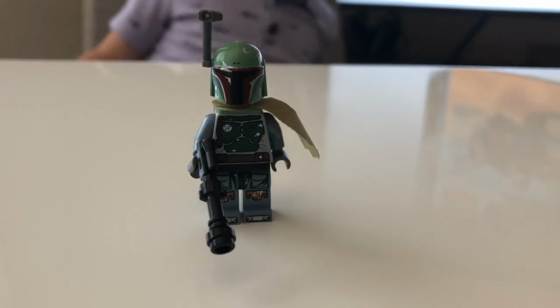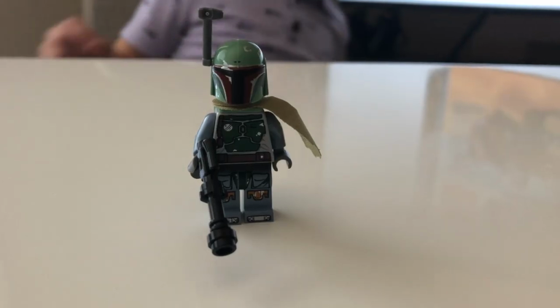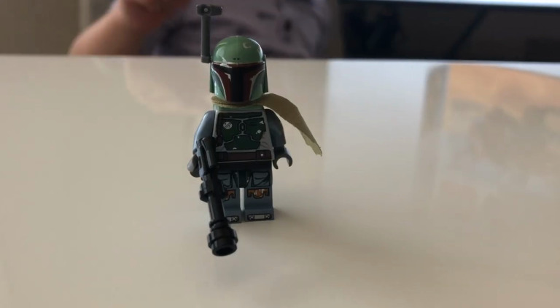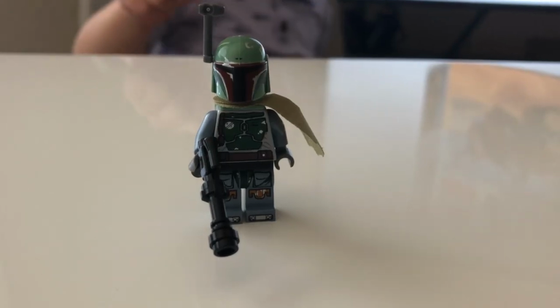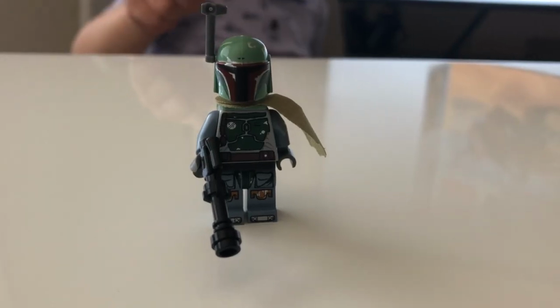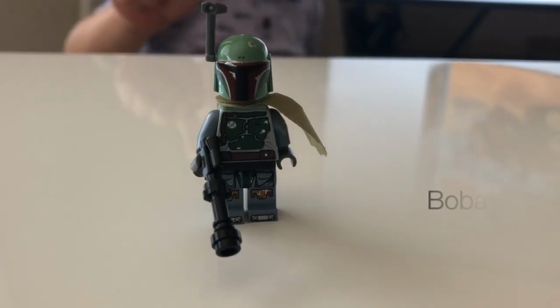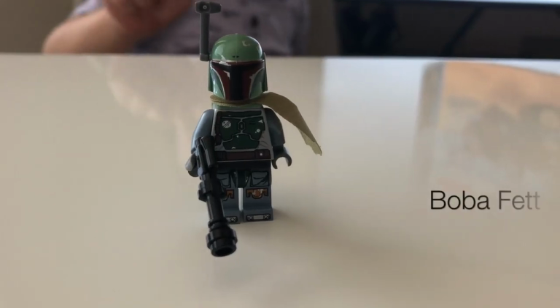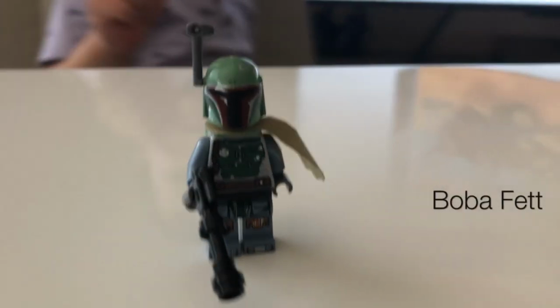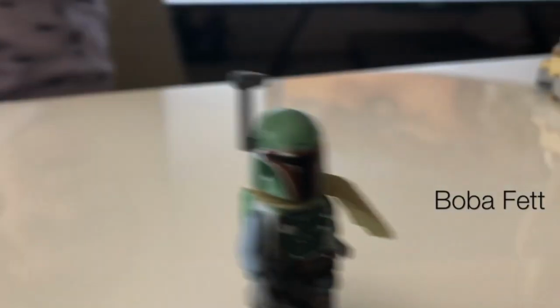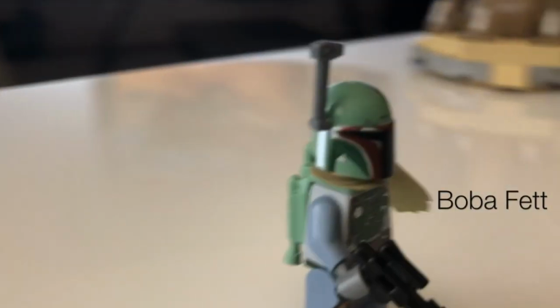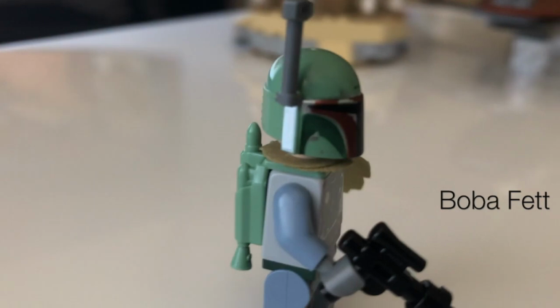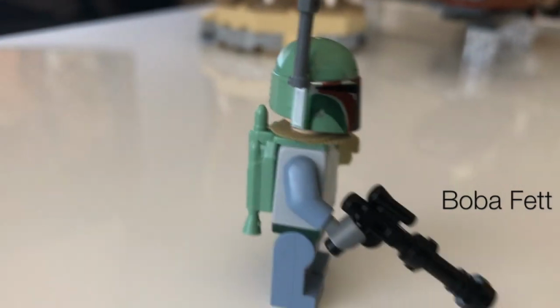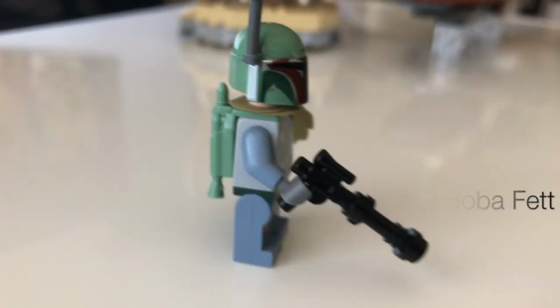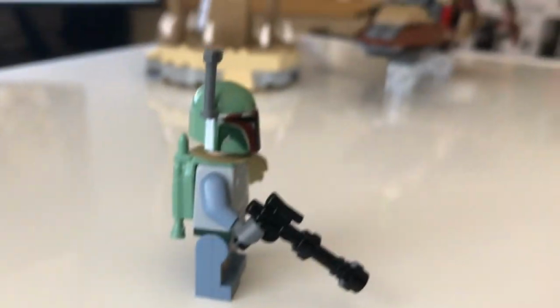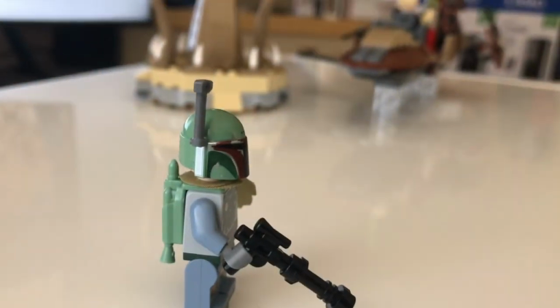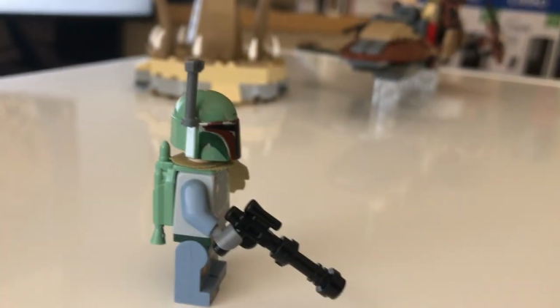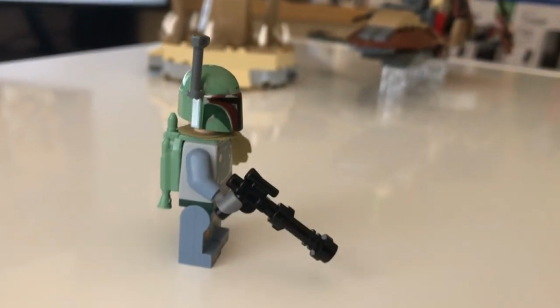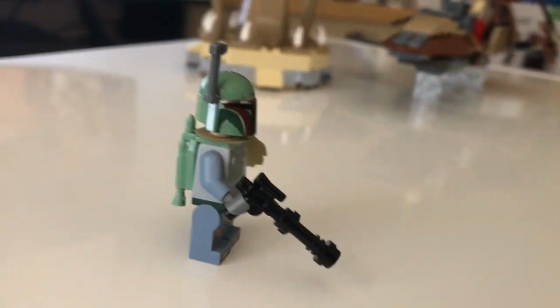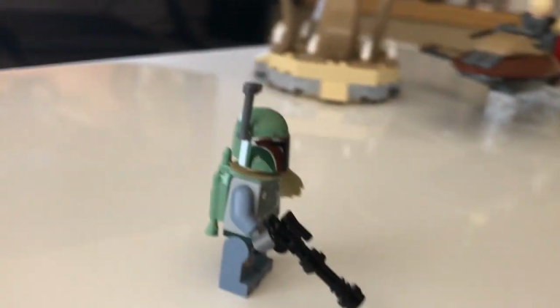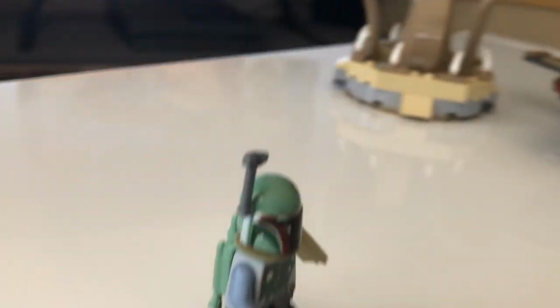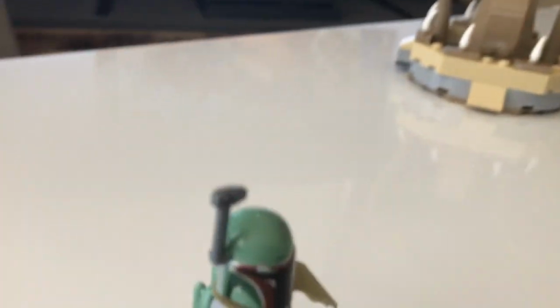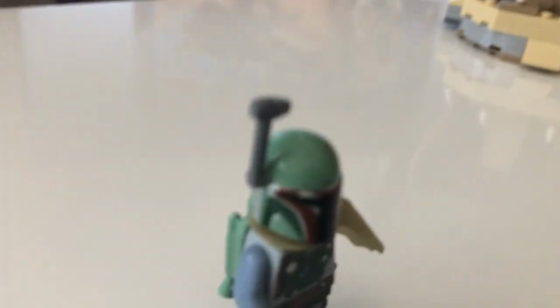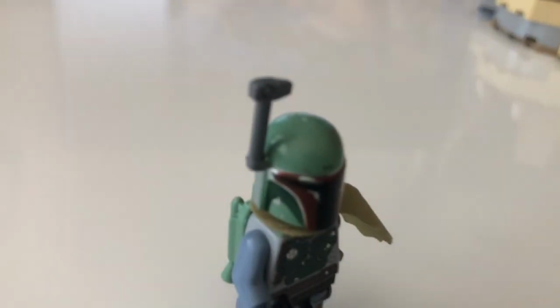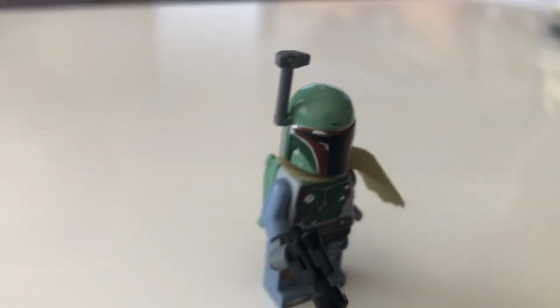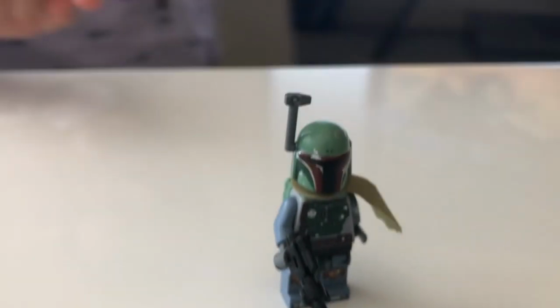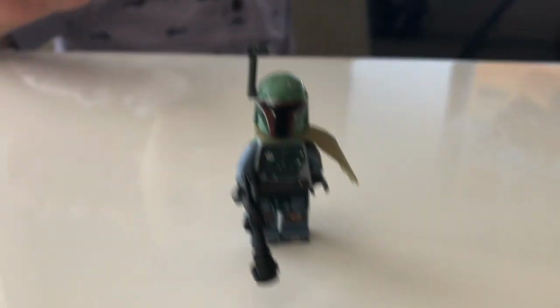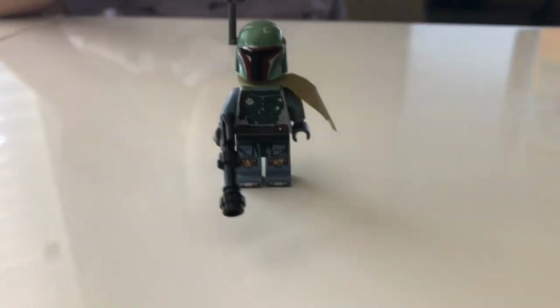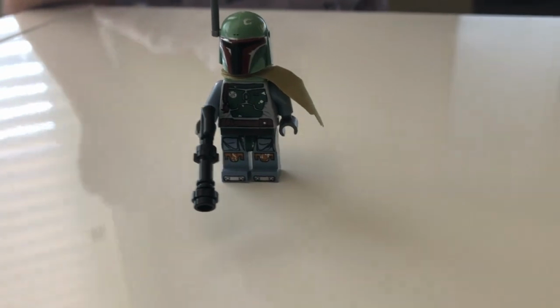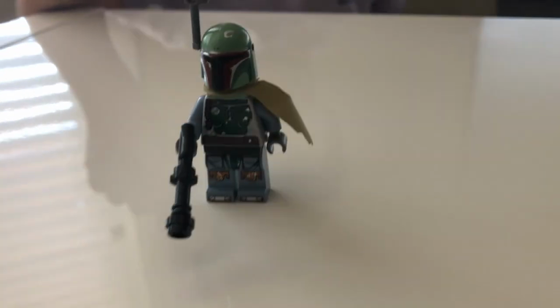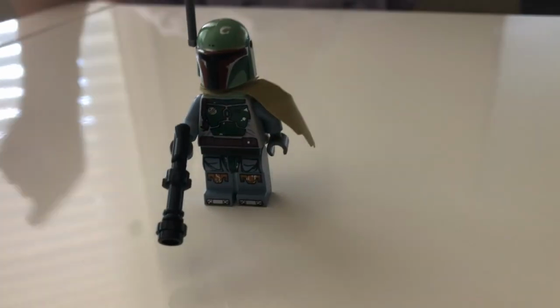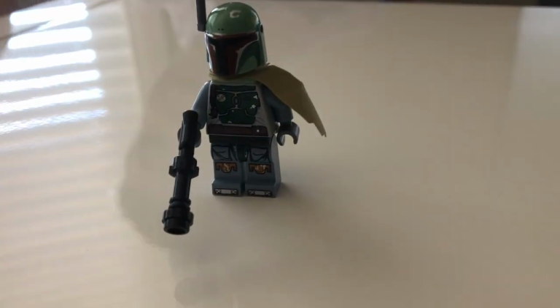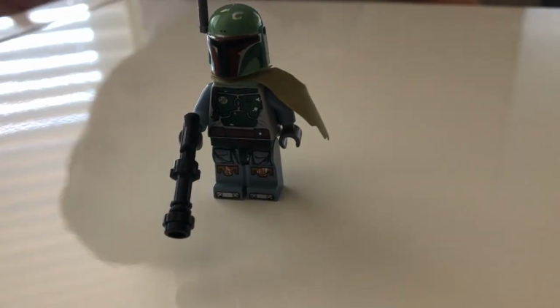Boba Fett has a little jet black right there. He has a little green spider up there that goes off. He has a cape, some blue pants, and a blaster.